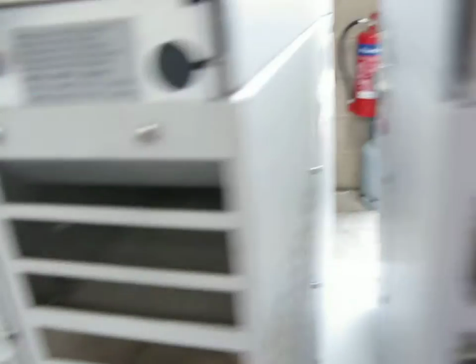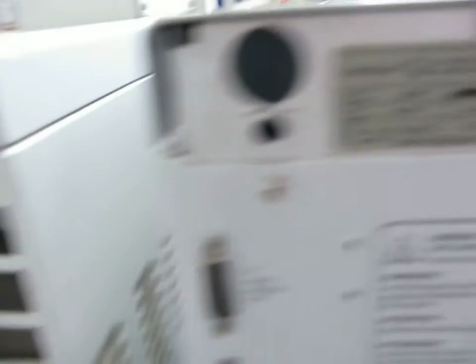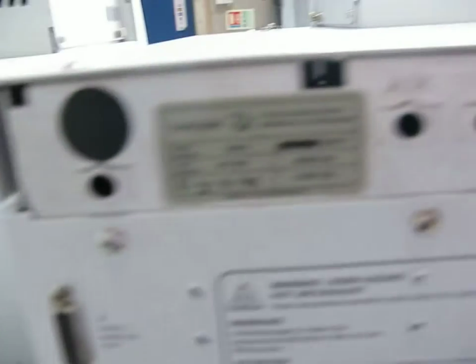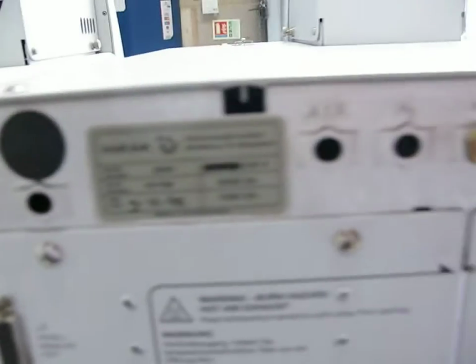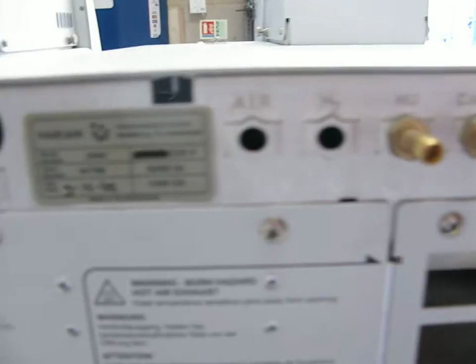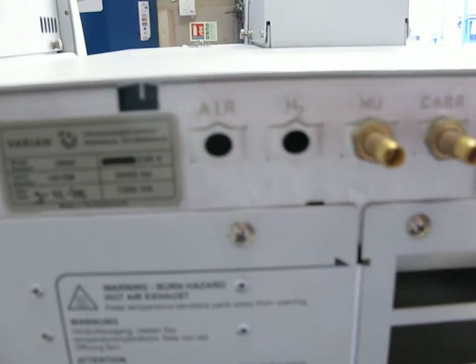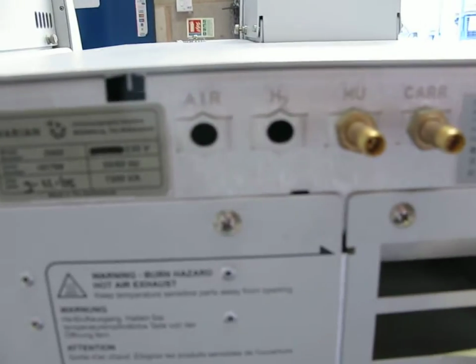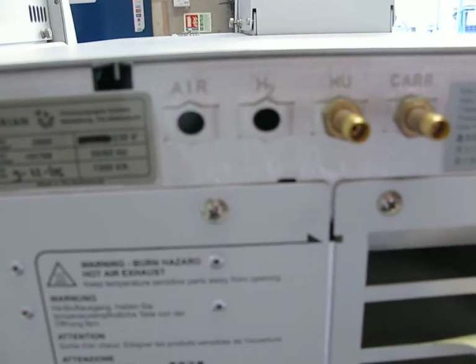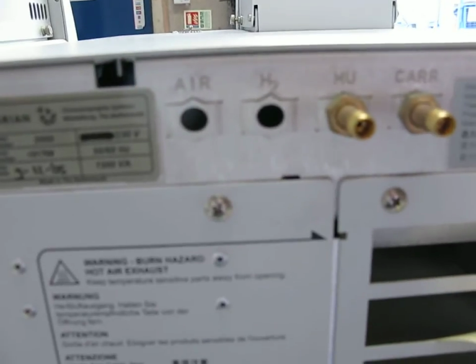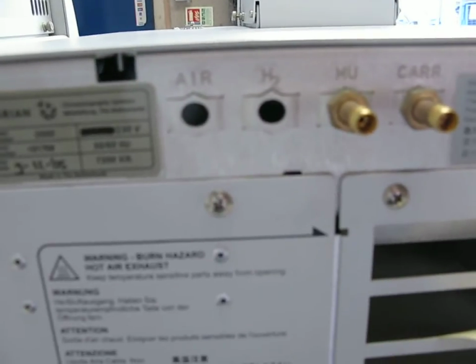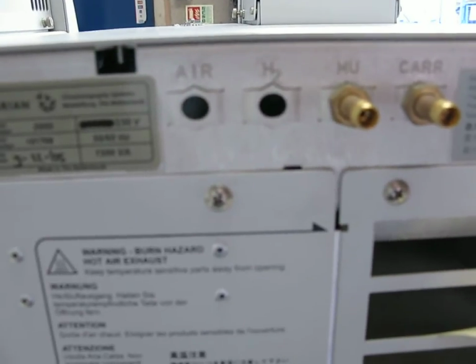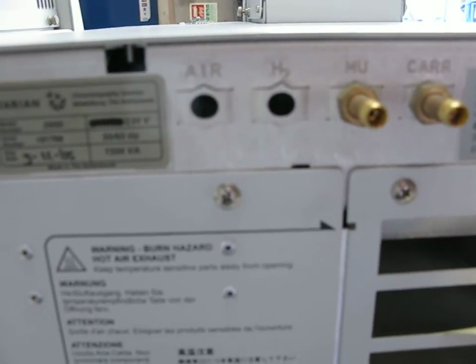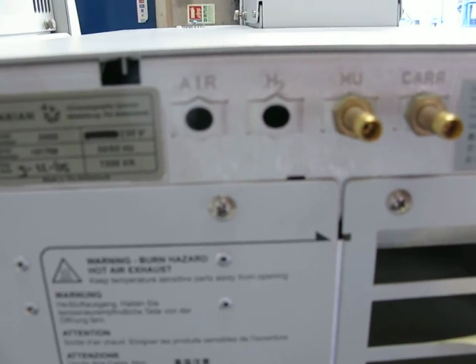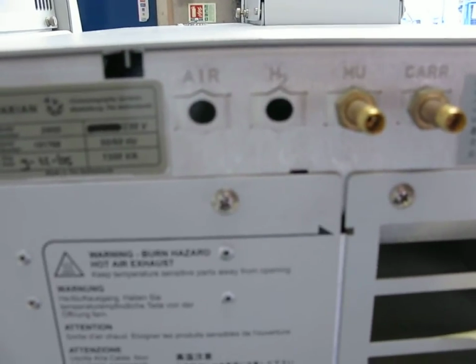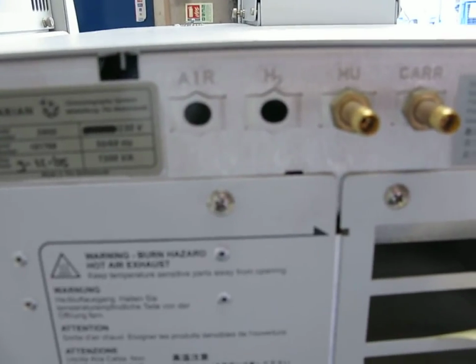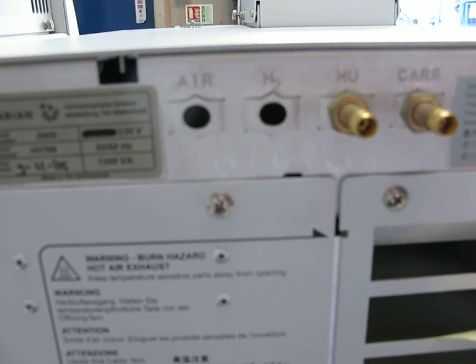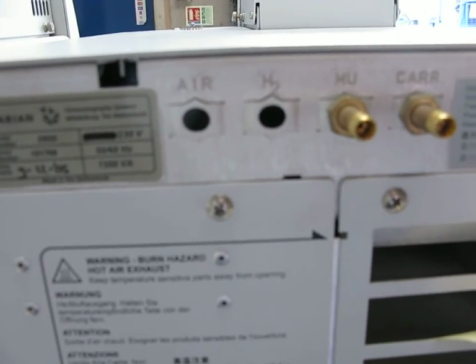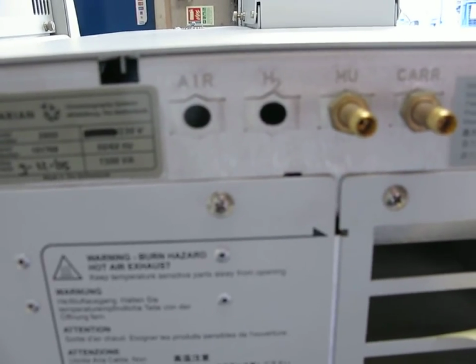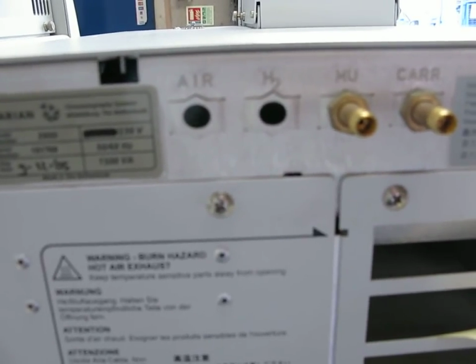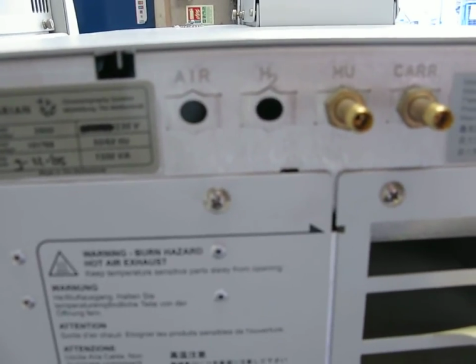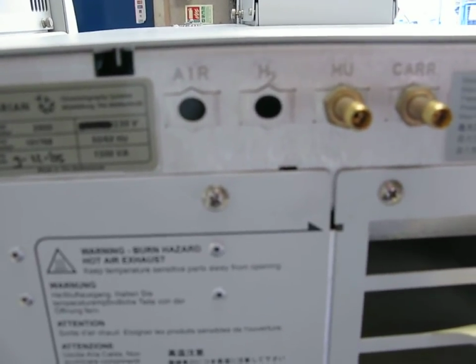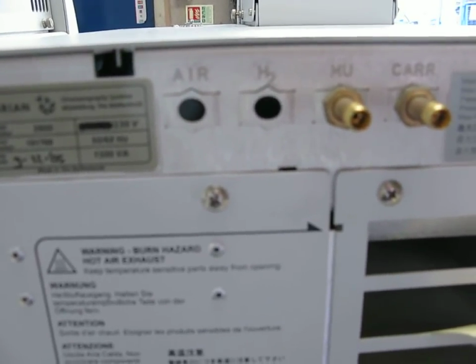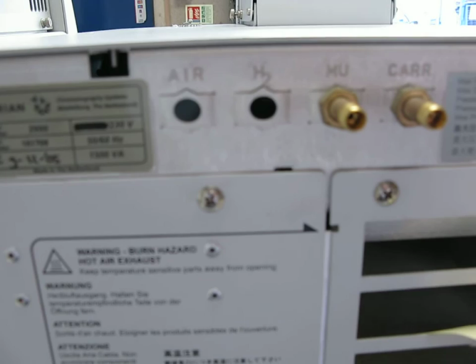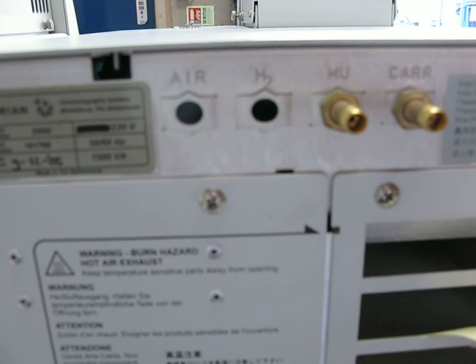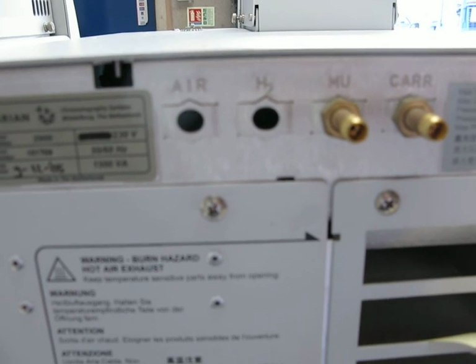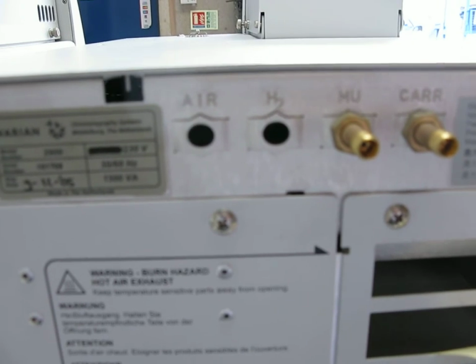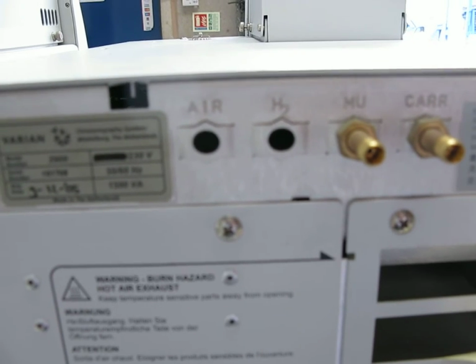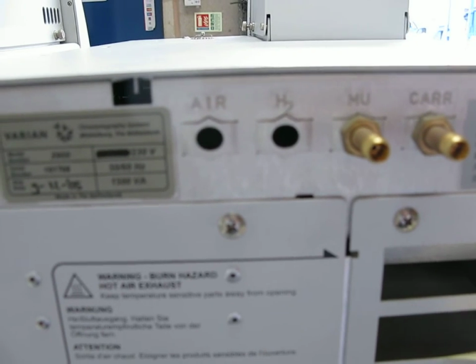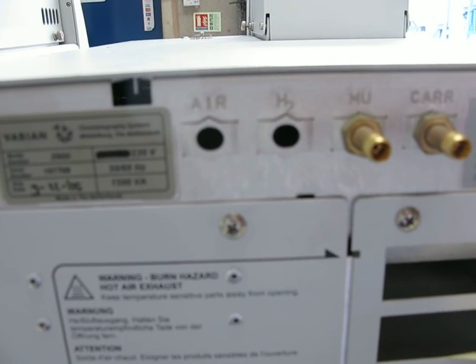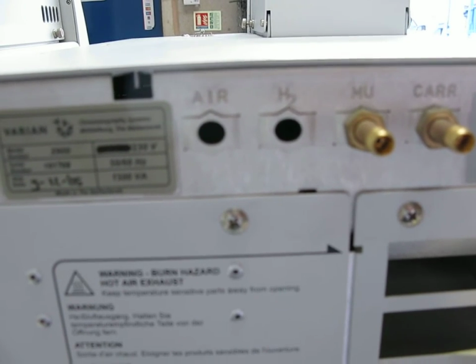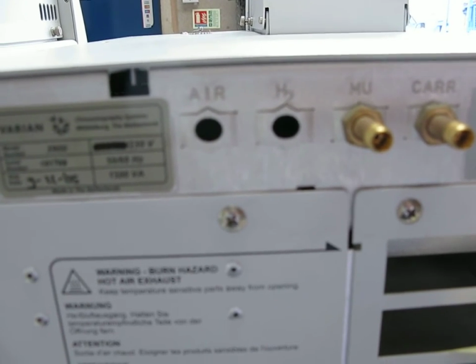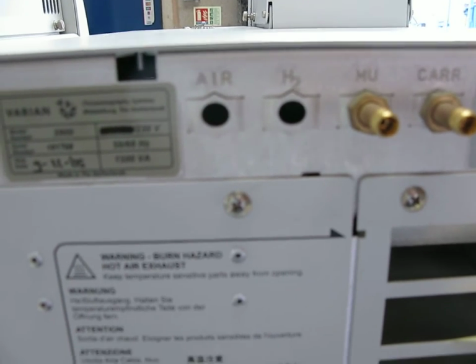If we have a look at this one here, the serial number on the packed column instrument is 101708. The shipping date was 2005.